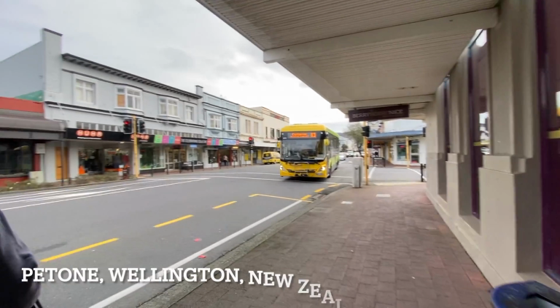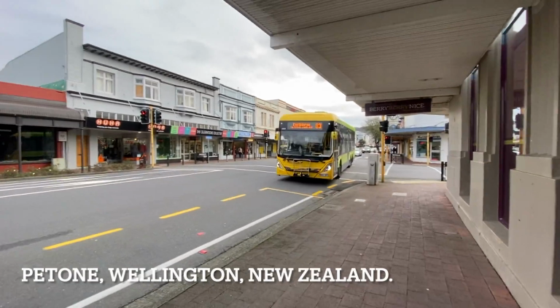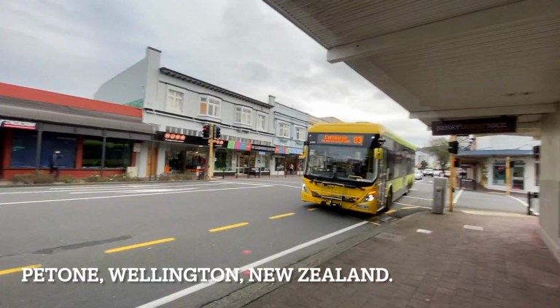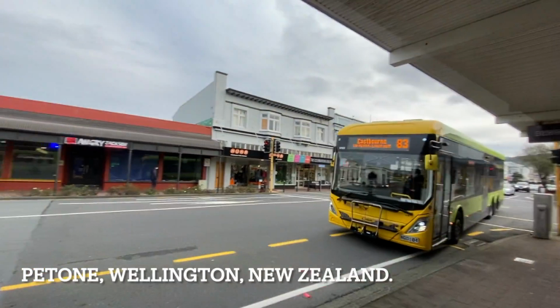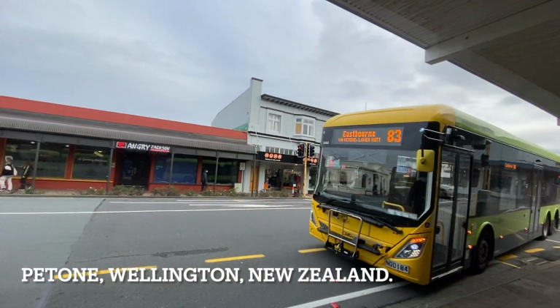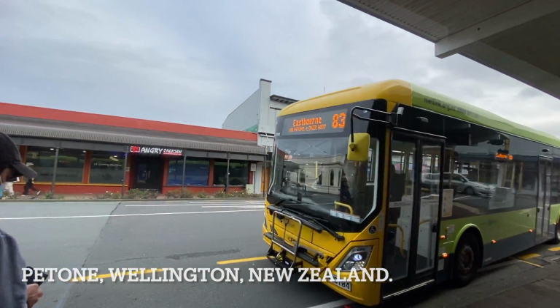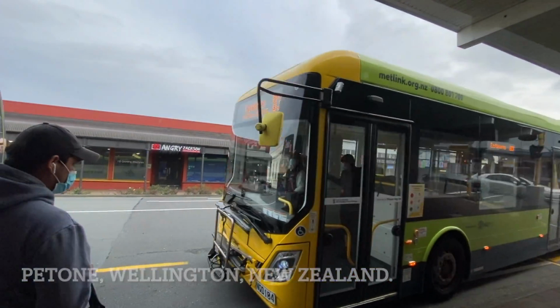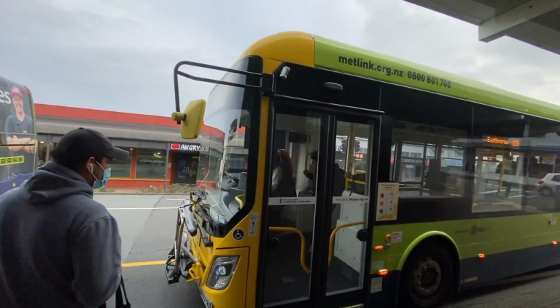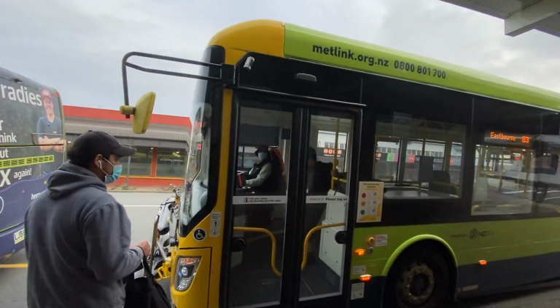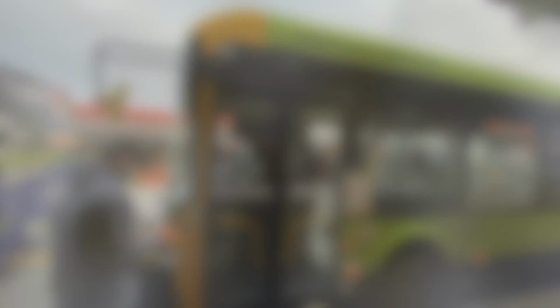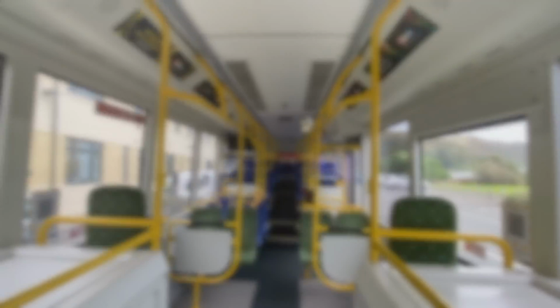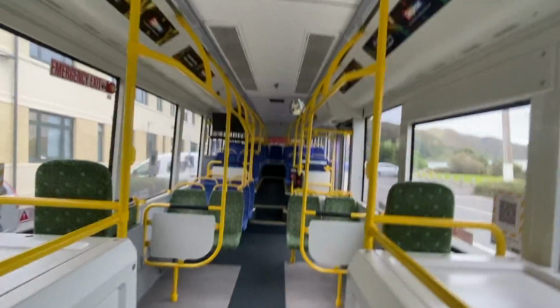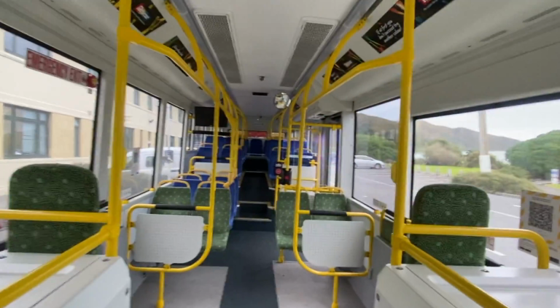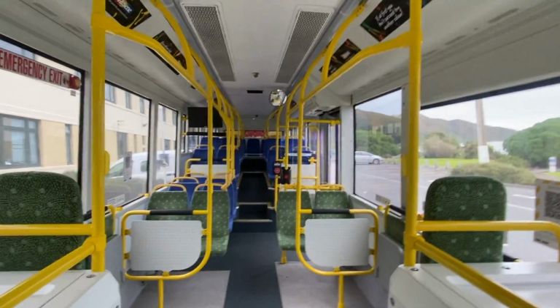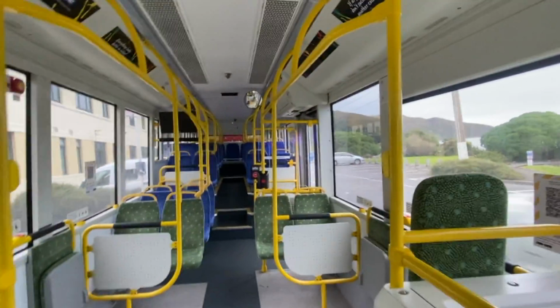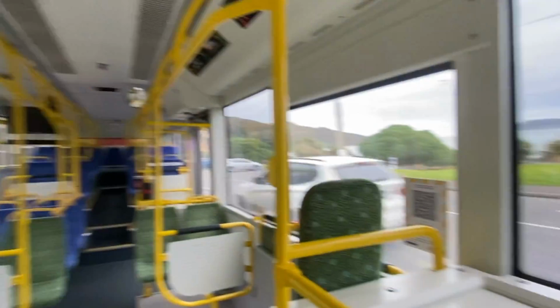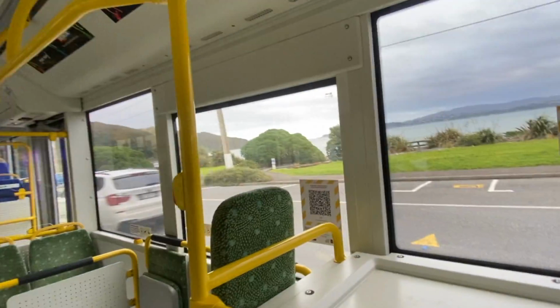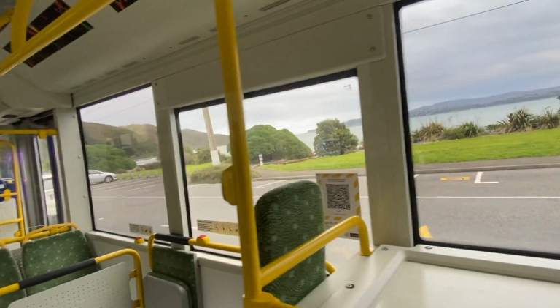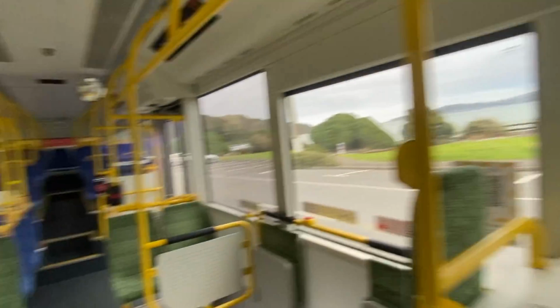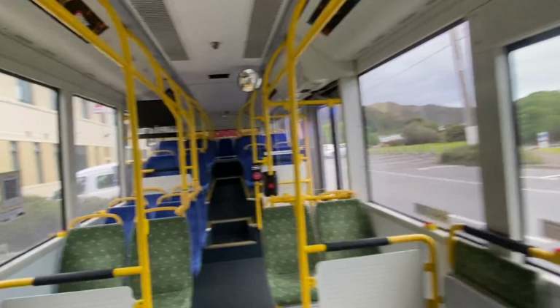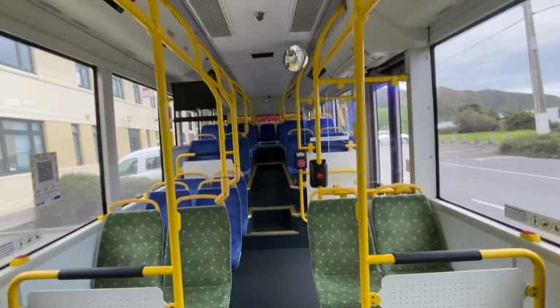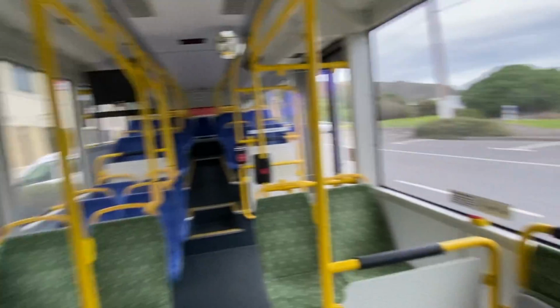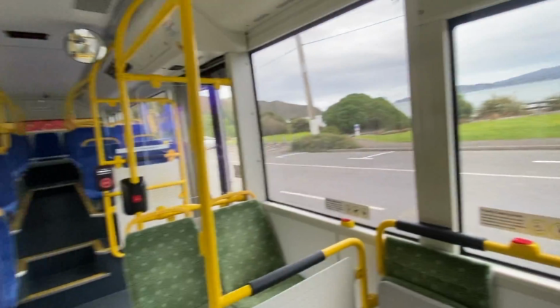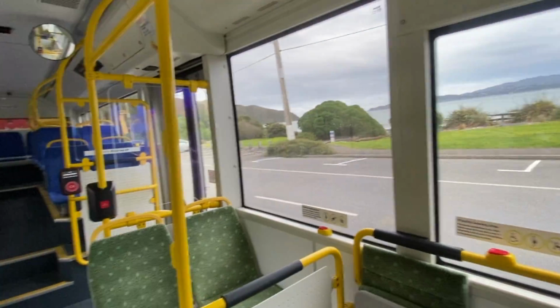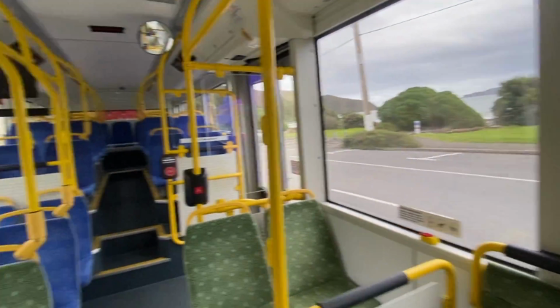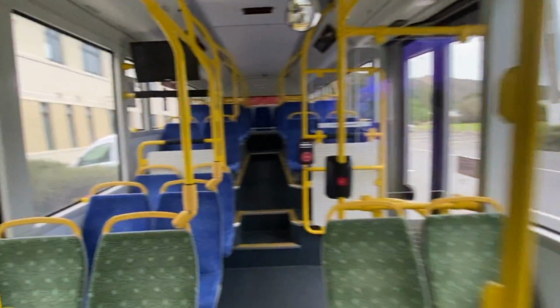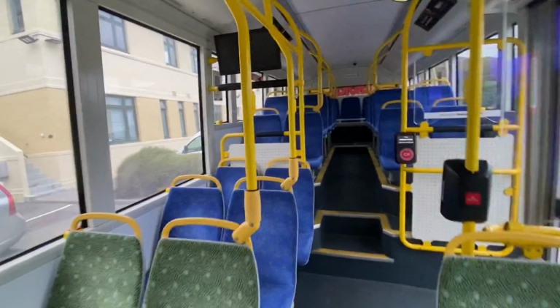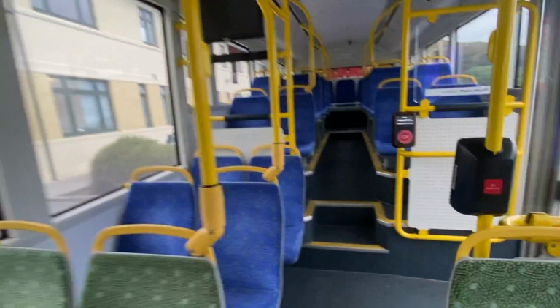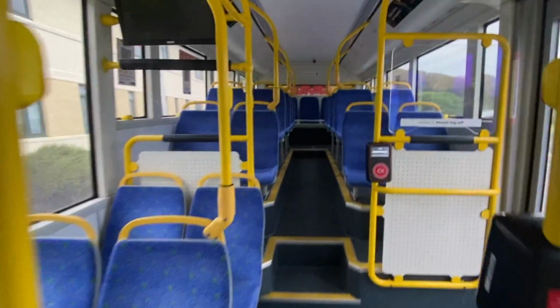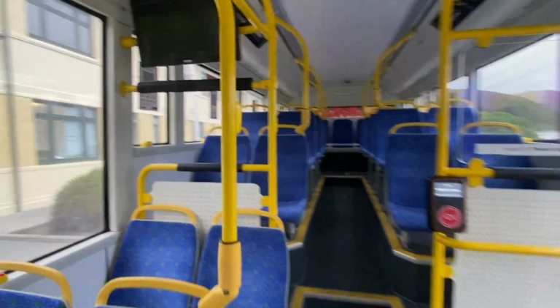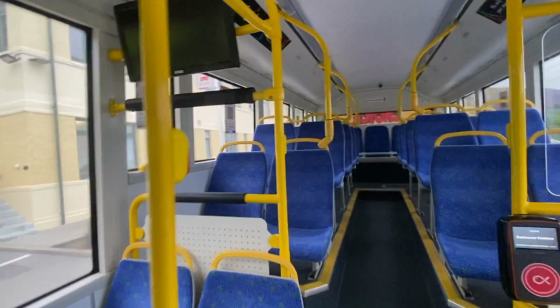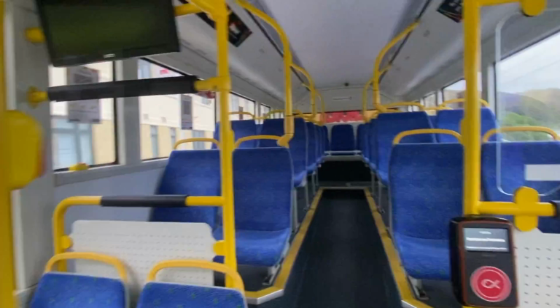Hi, it's Daryl again. I went for a trip on one of these new electric buses in Wellington. They've been running for more than a year, quite a while they've been going. This particular bus has done 50,000 kilometres already.